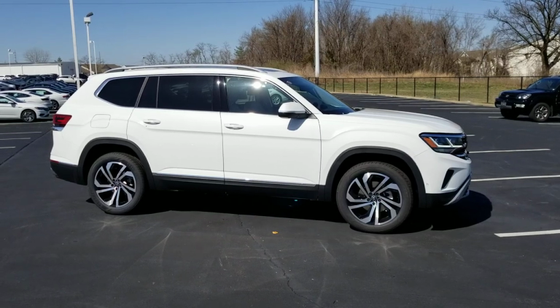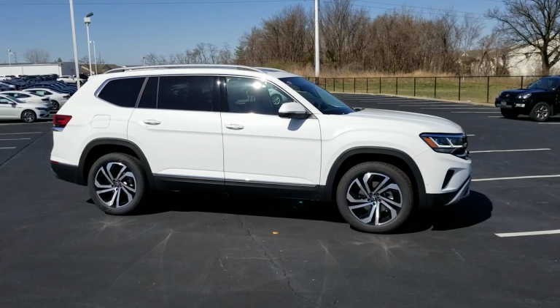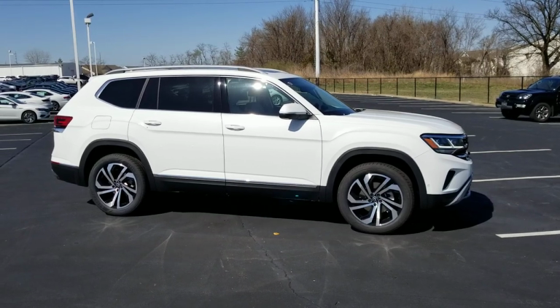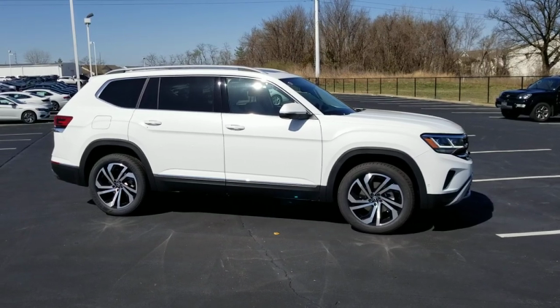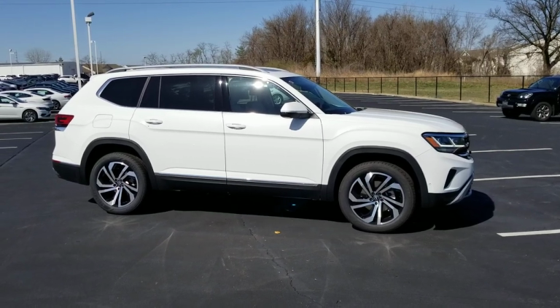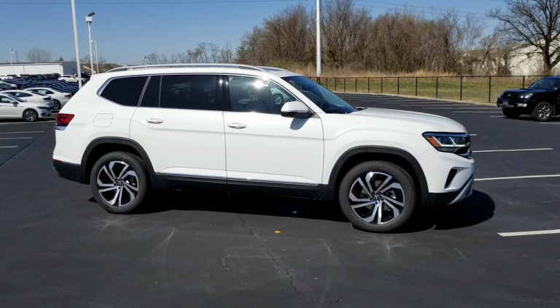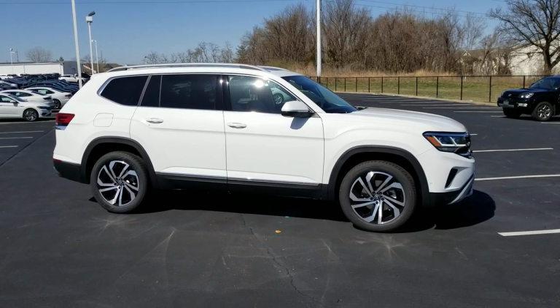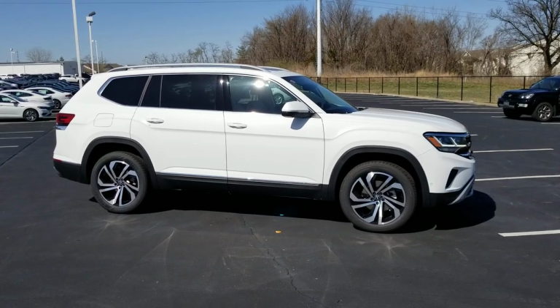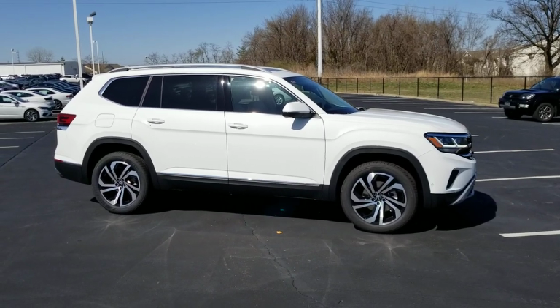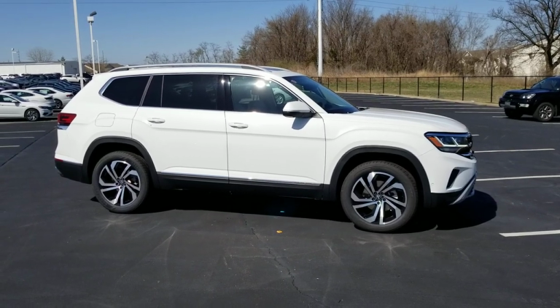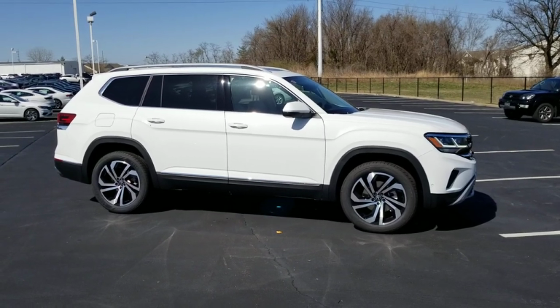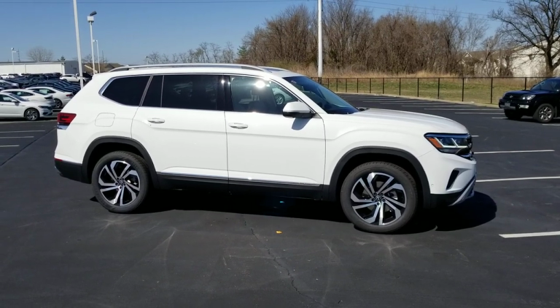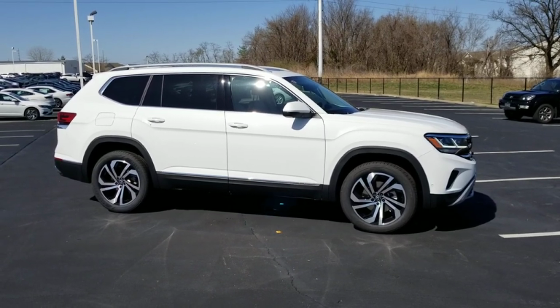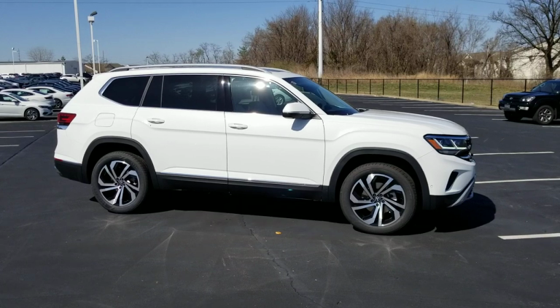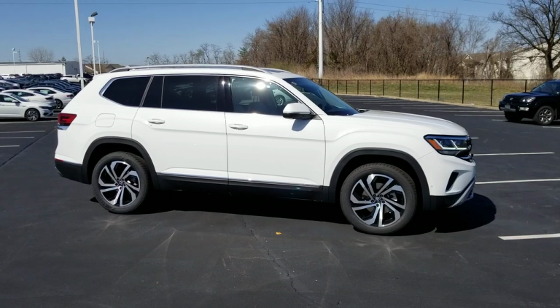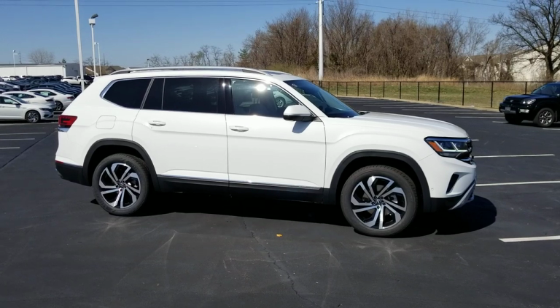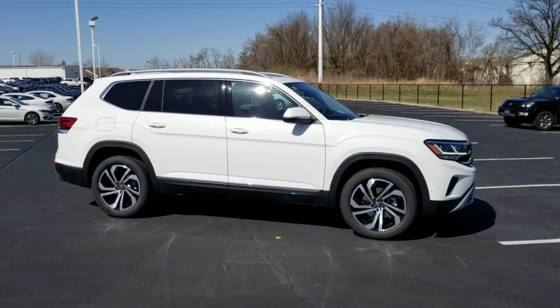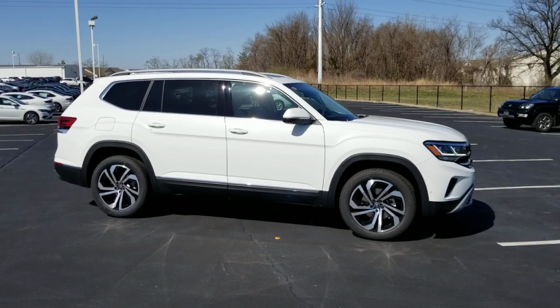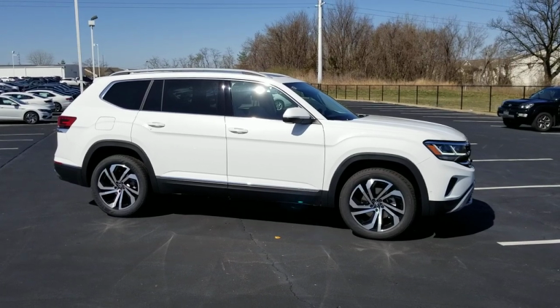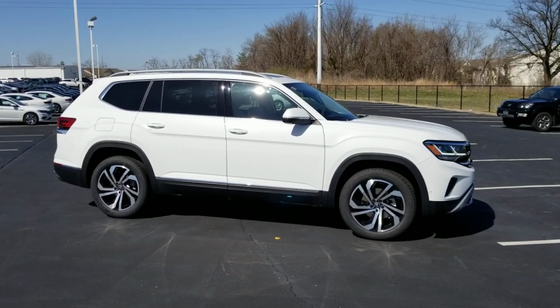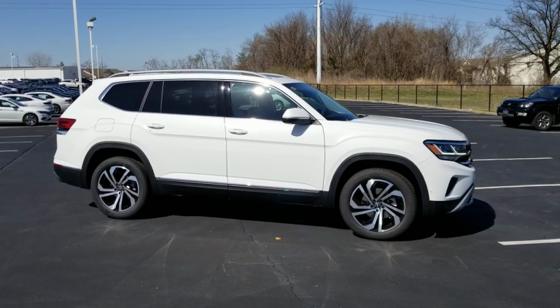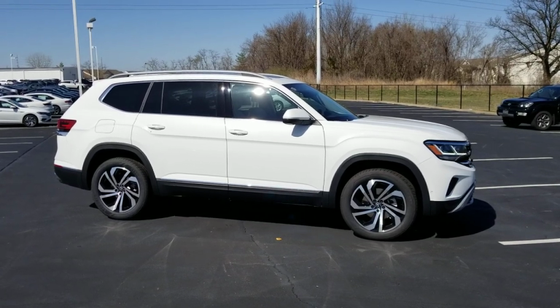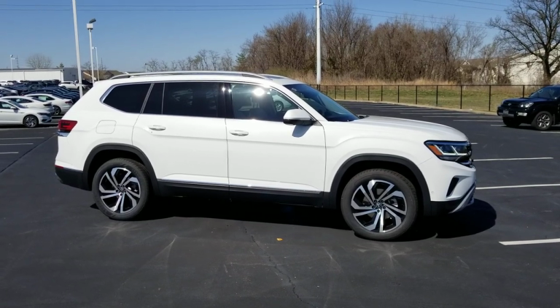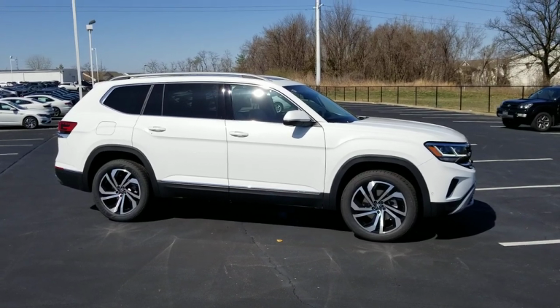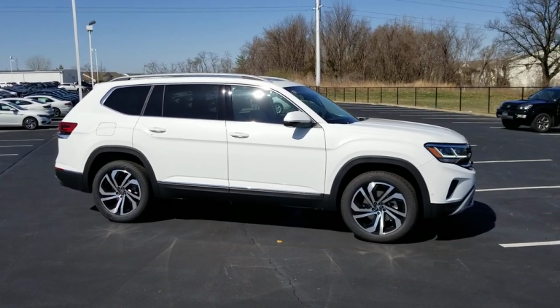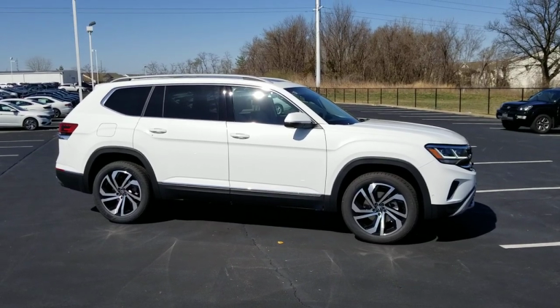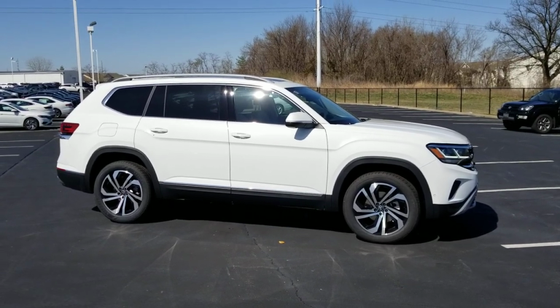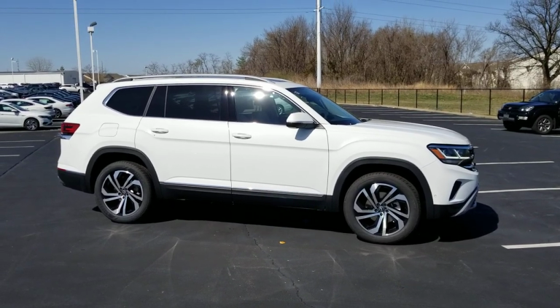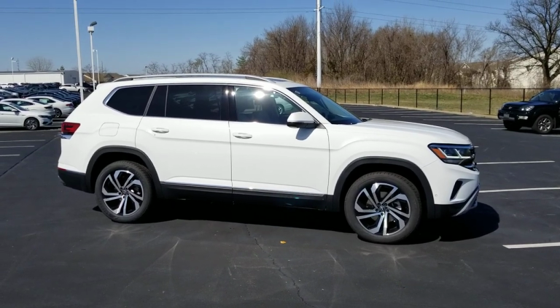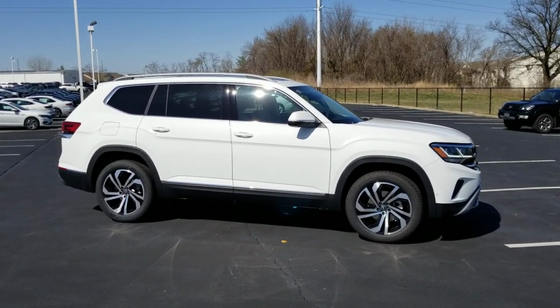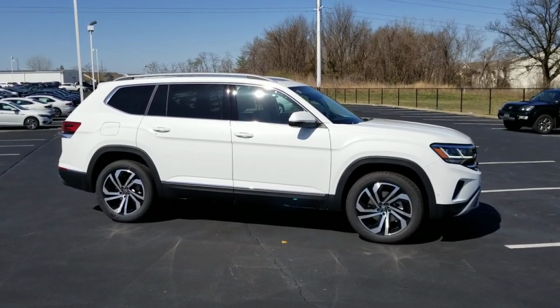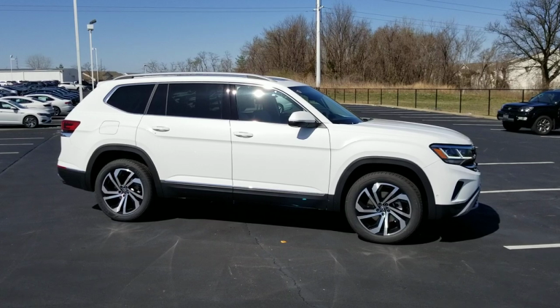Hello guys, this is Rhys from Bomberito St. Peter's Volkswagen in St. Louis. Today I'm bringing you a 2021.5 Volkswagen Atlas SEL Premium.